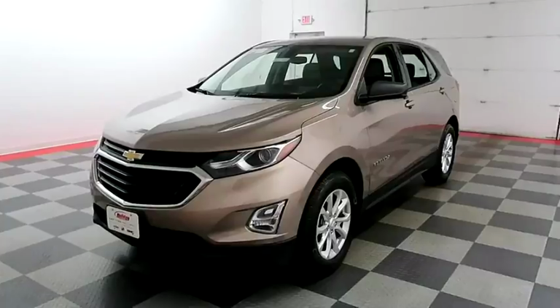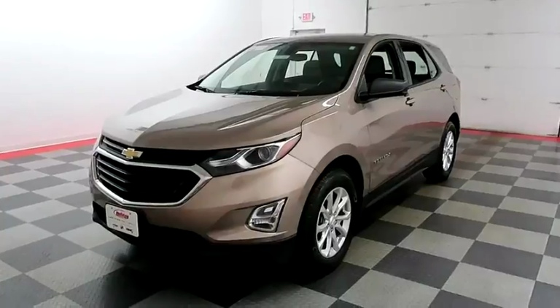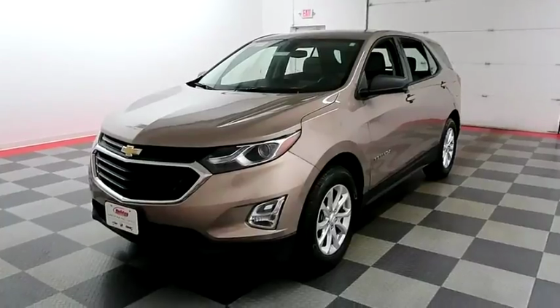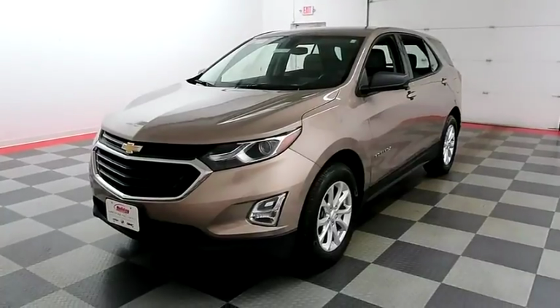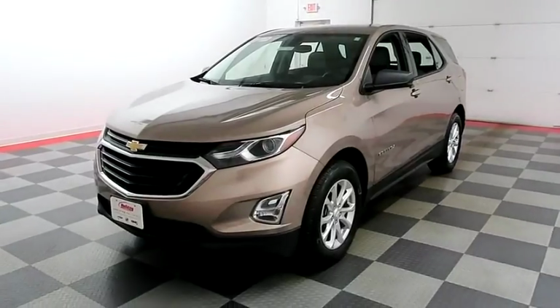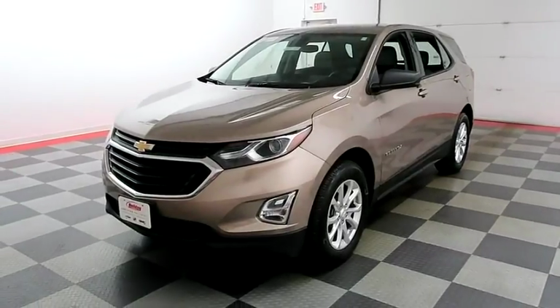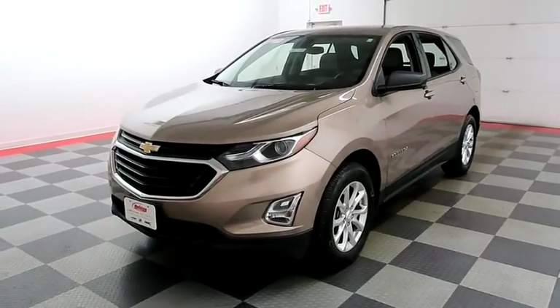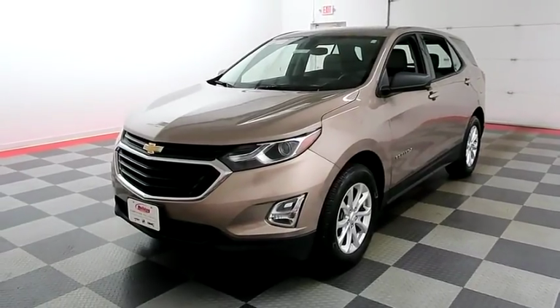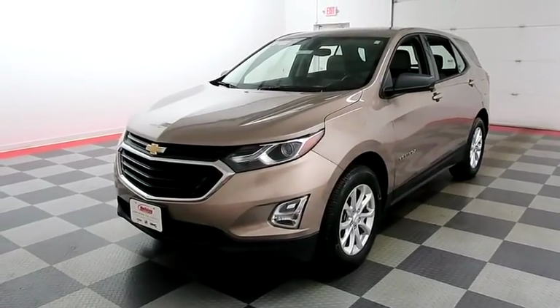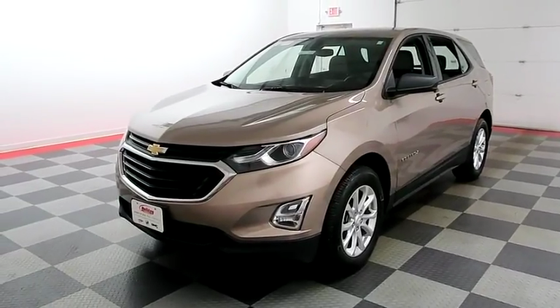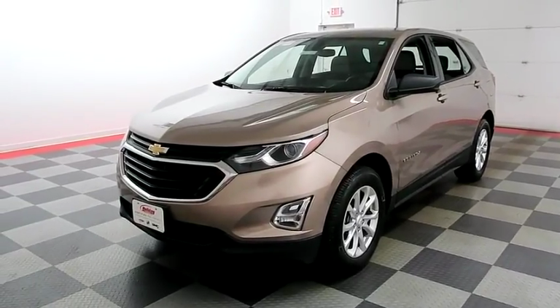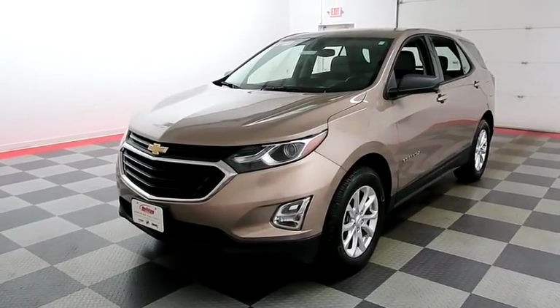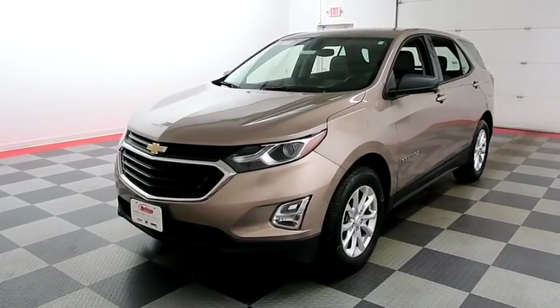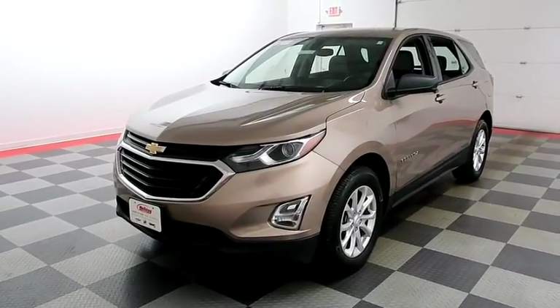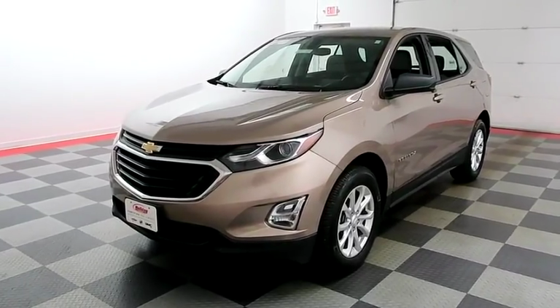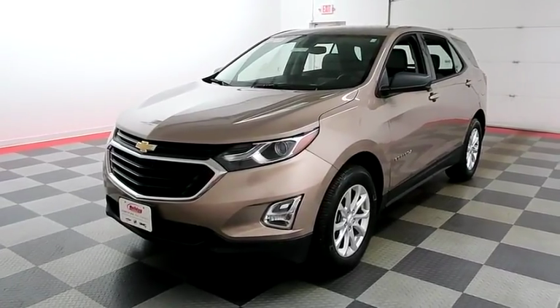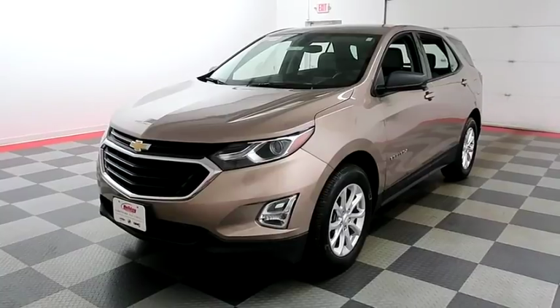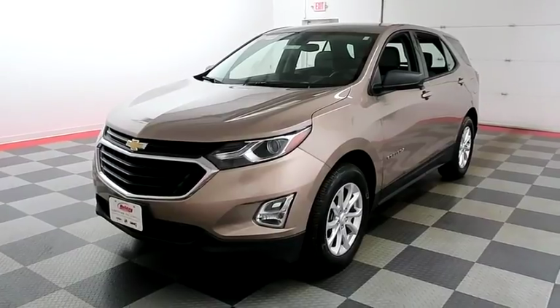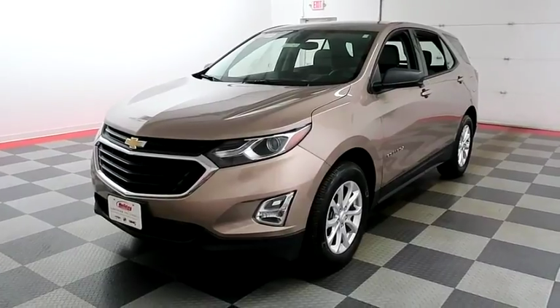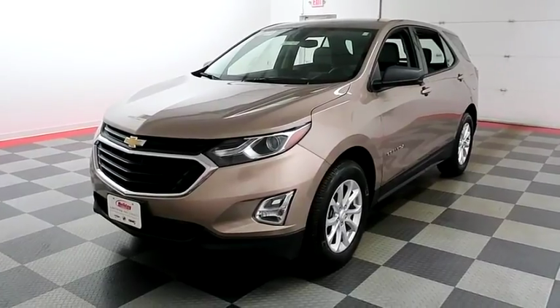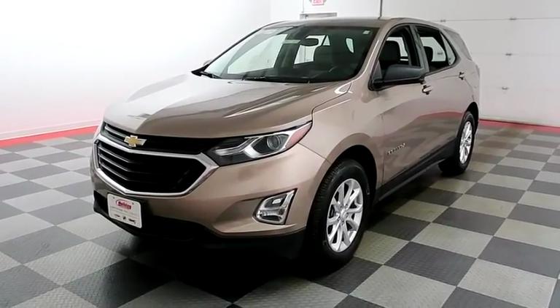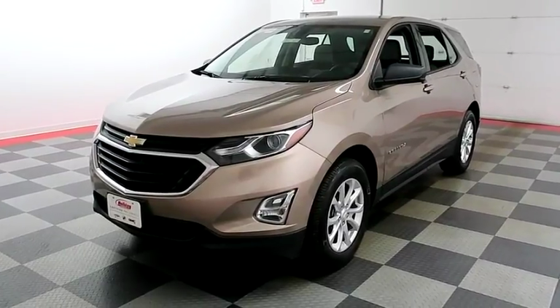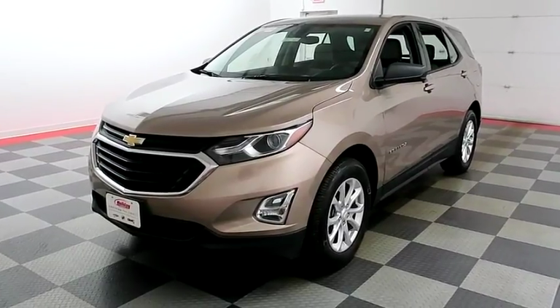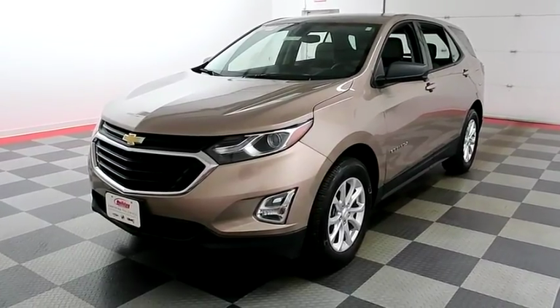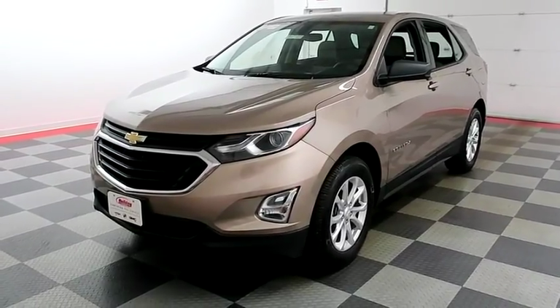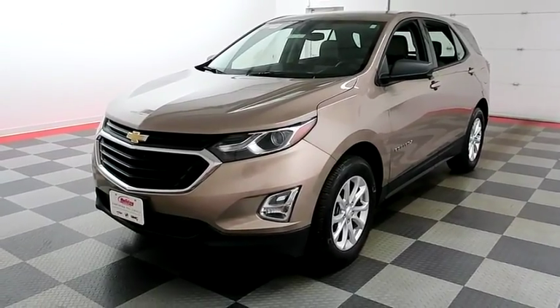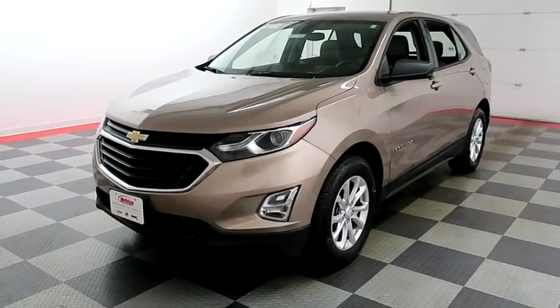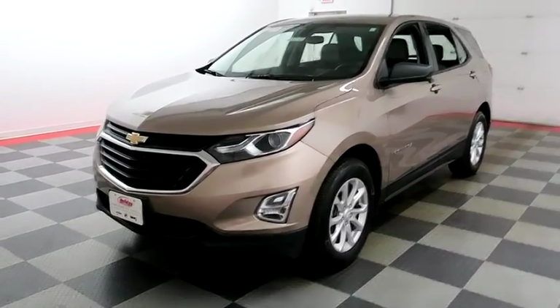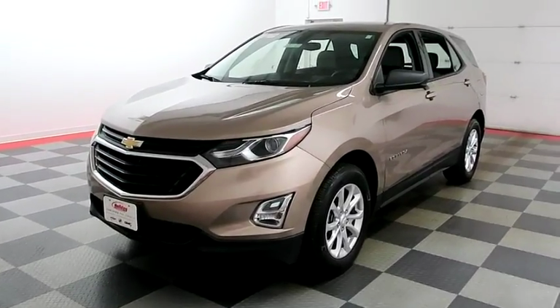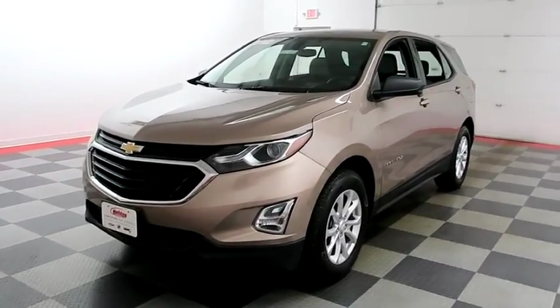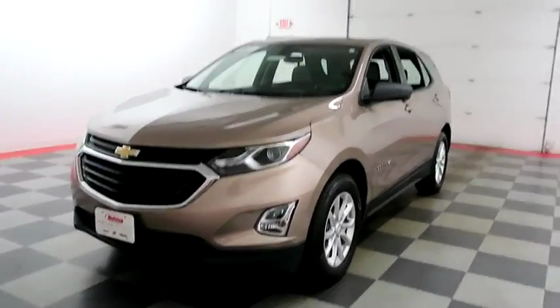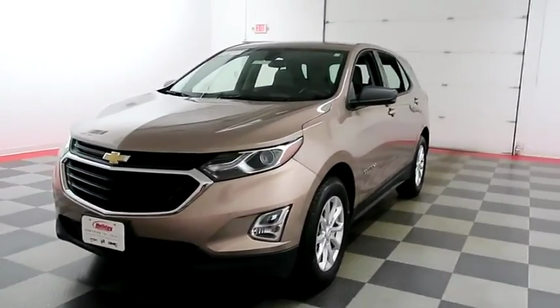Hi, I'm Andy with Holiday Automotive. Today we're going to take a look at a 2018 Chevy Equinox. Stock number is 18C48.